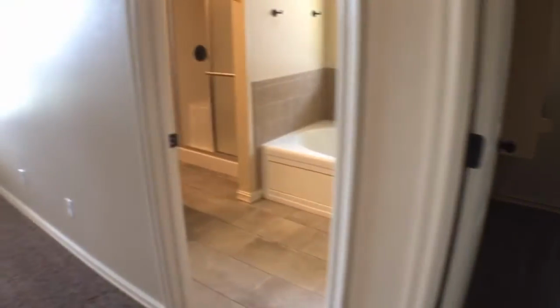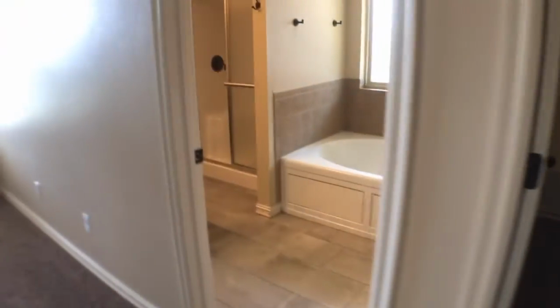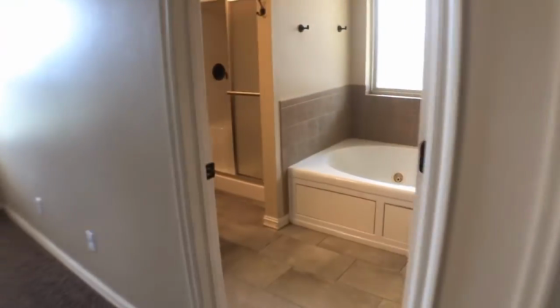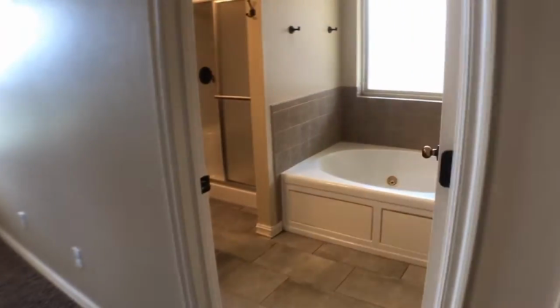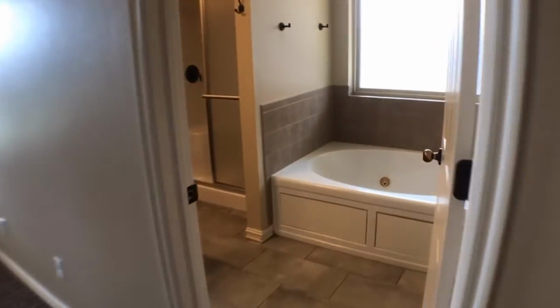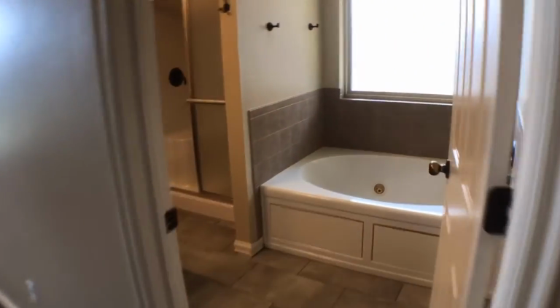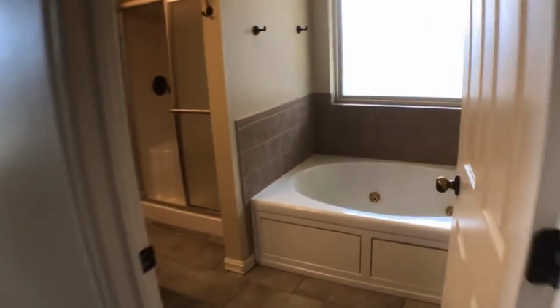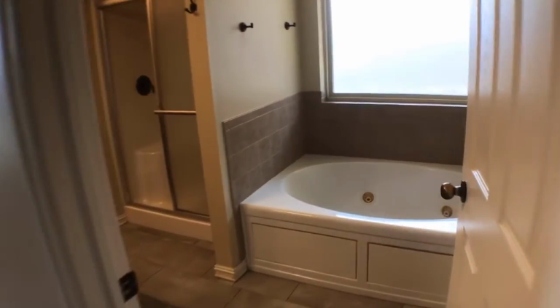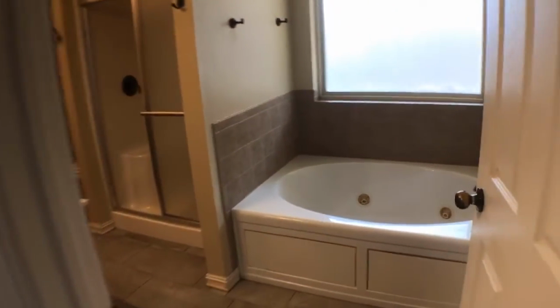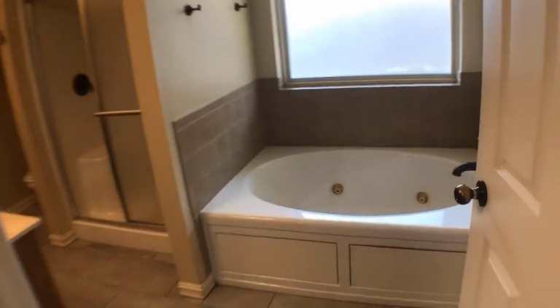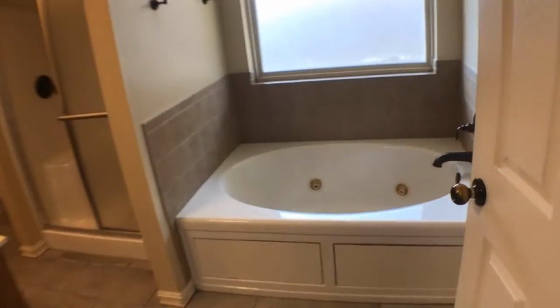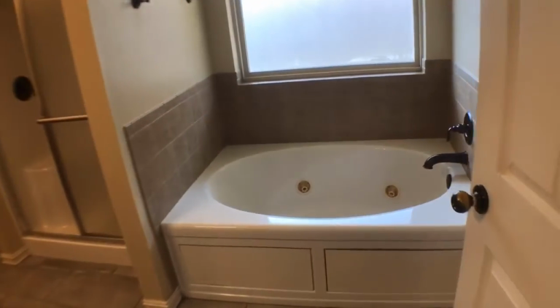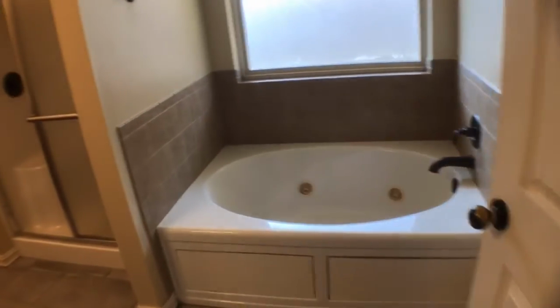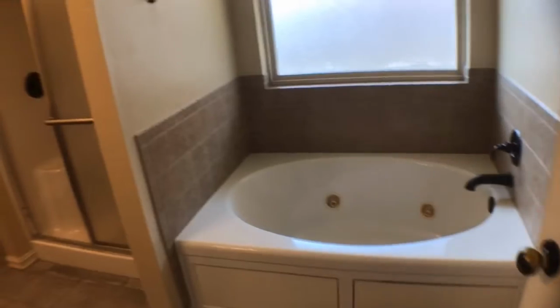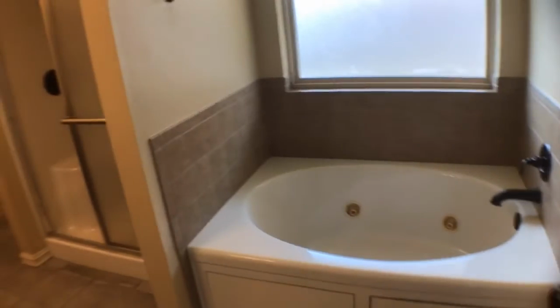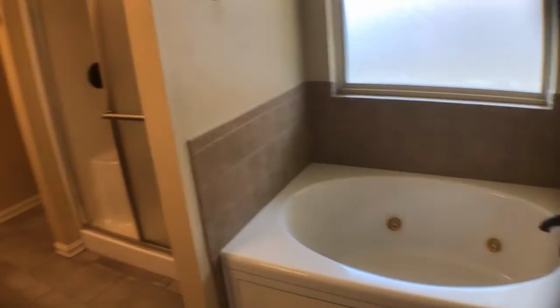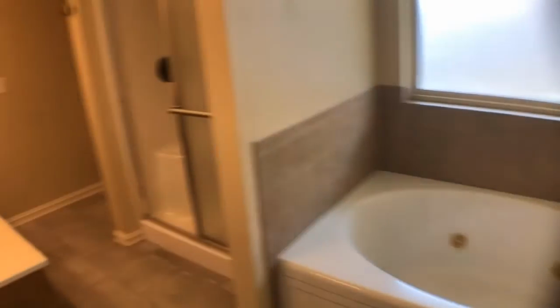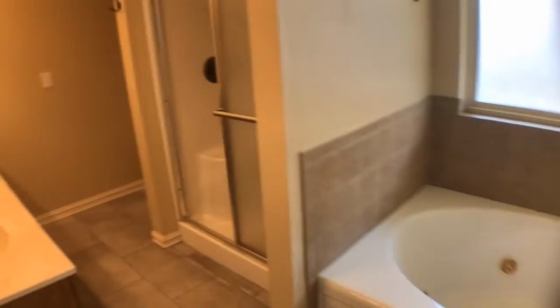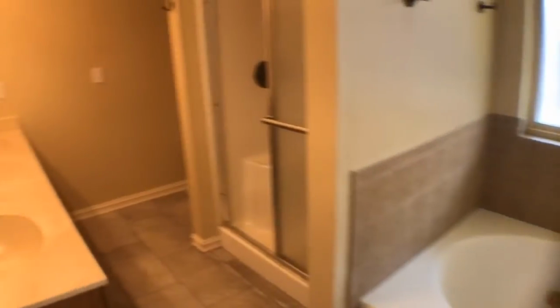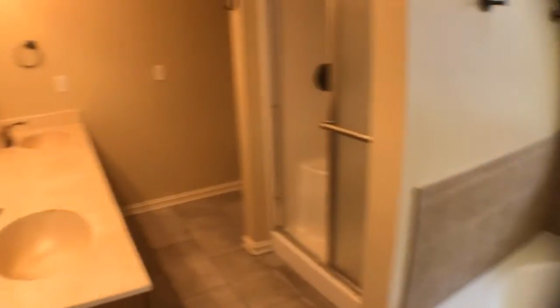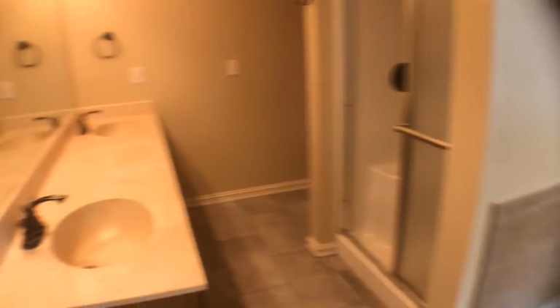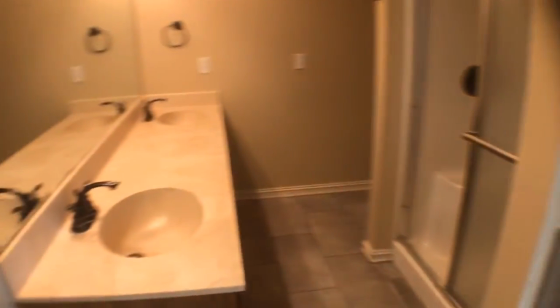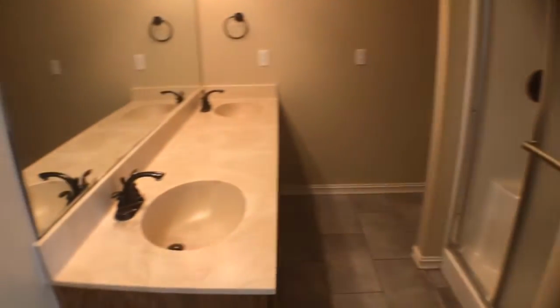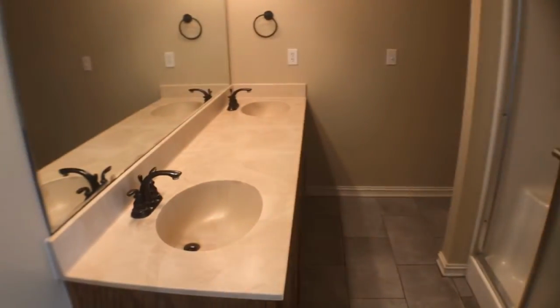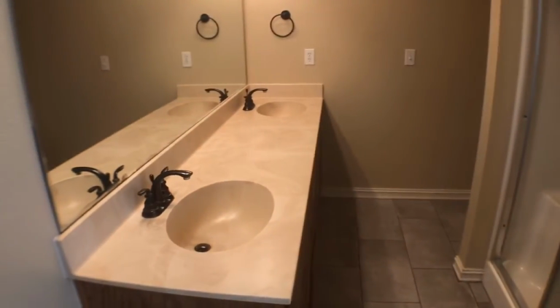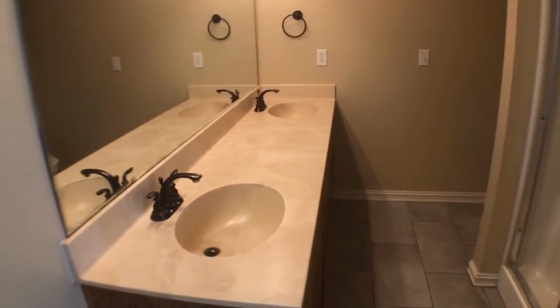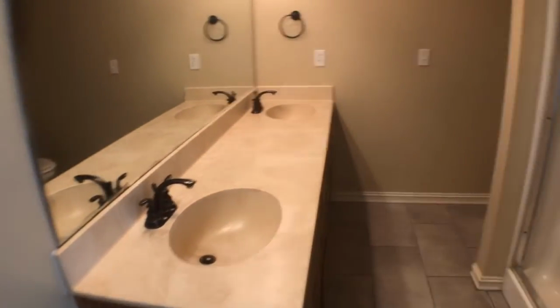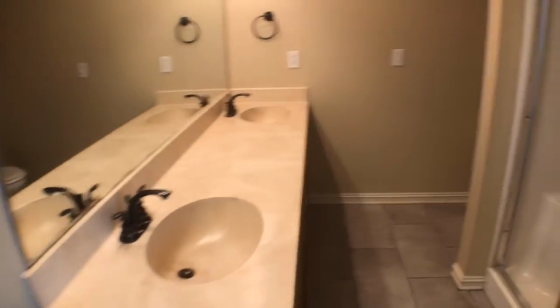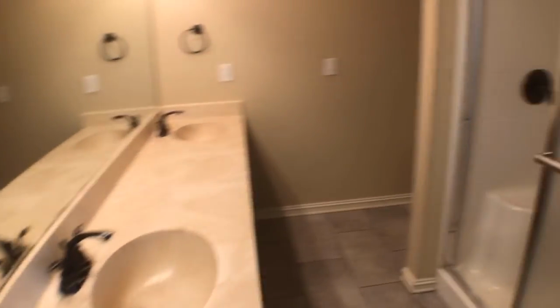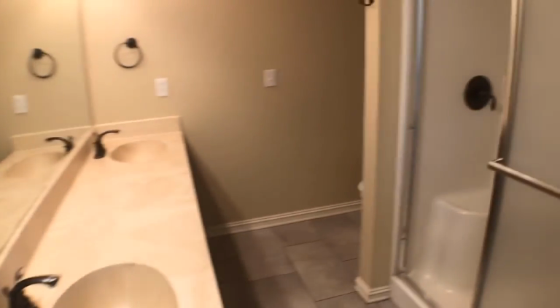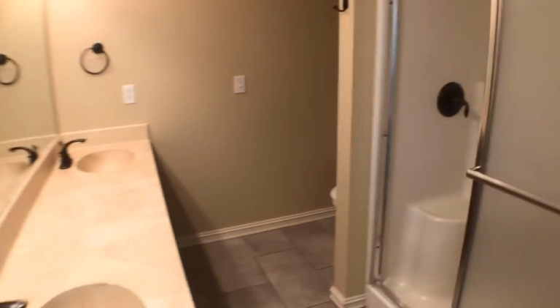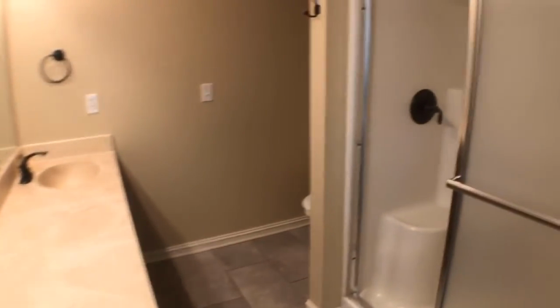The bathroom has a jetted tub, double sink vanity, and a separate shower.